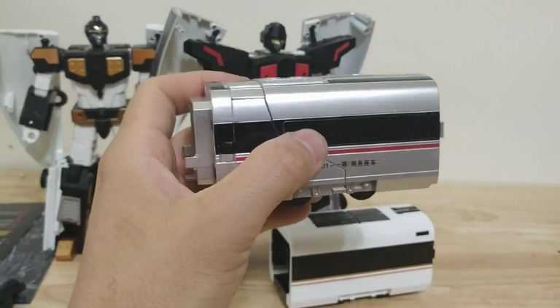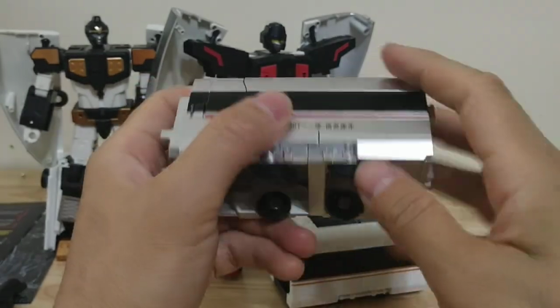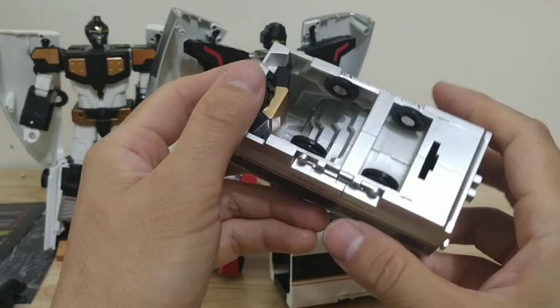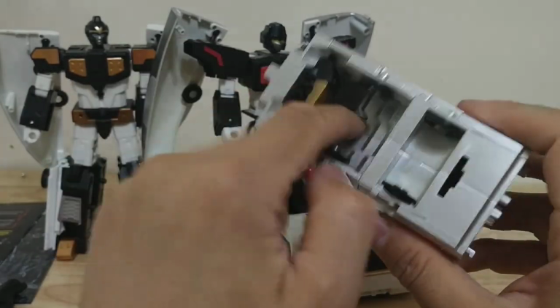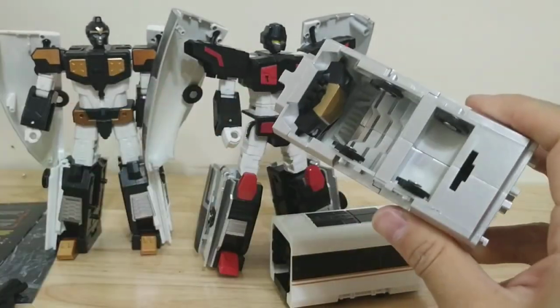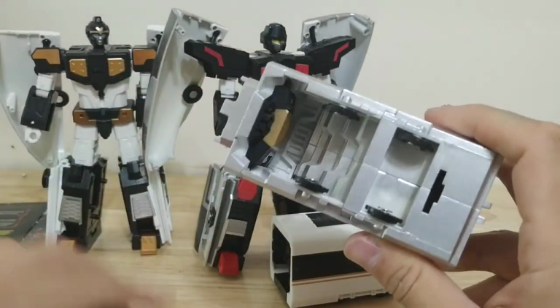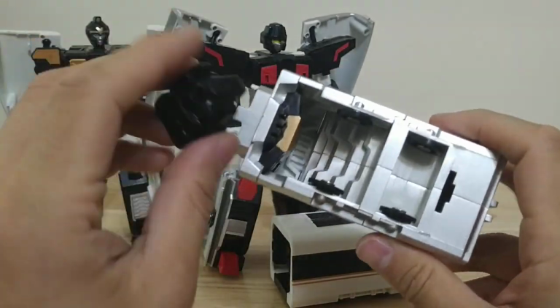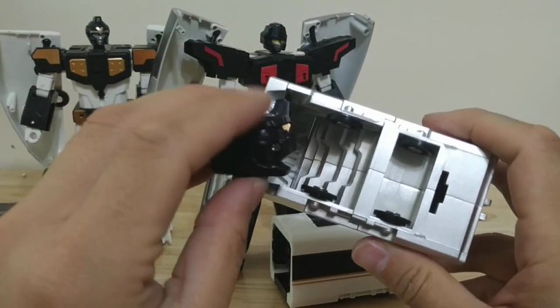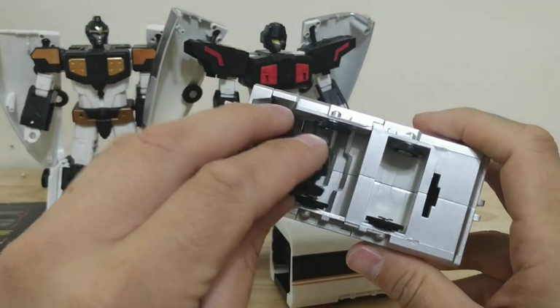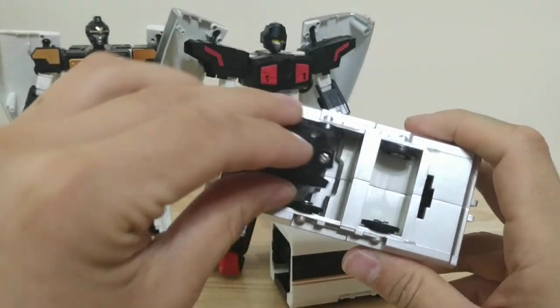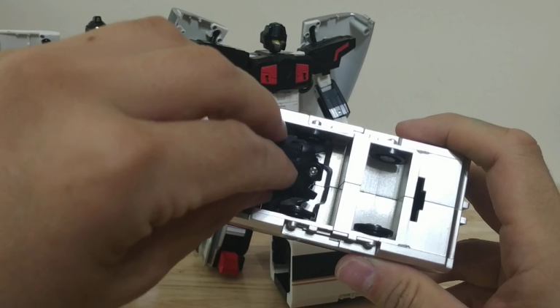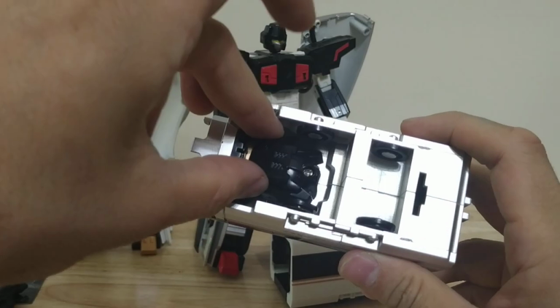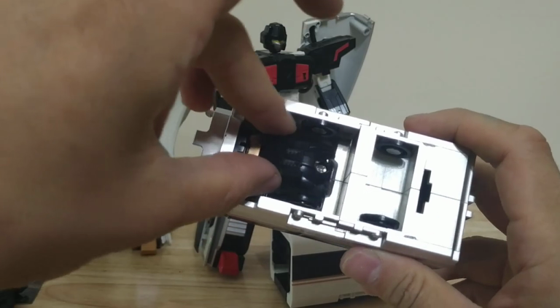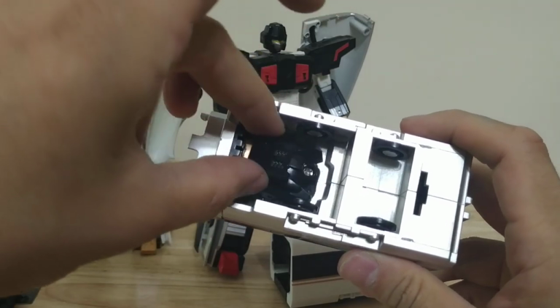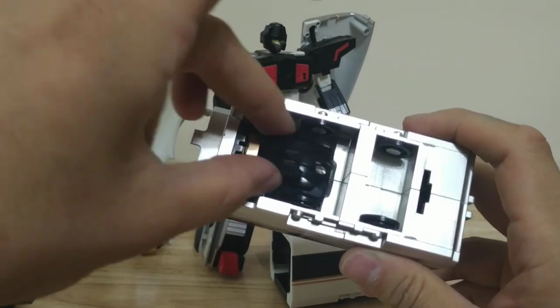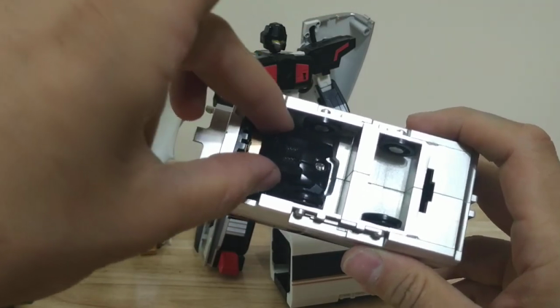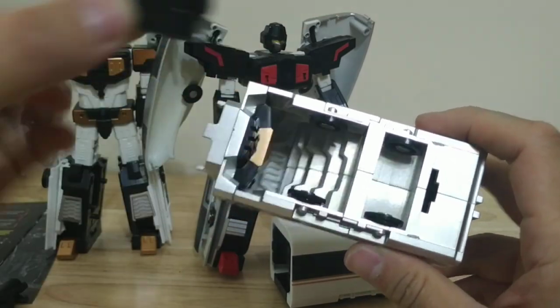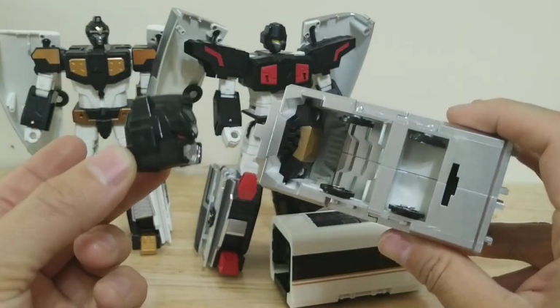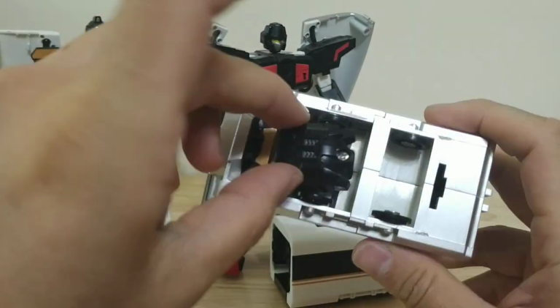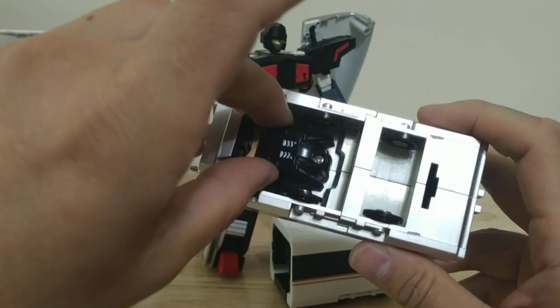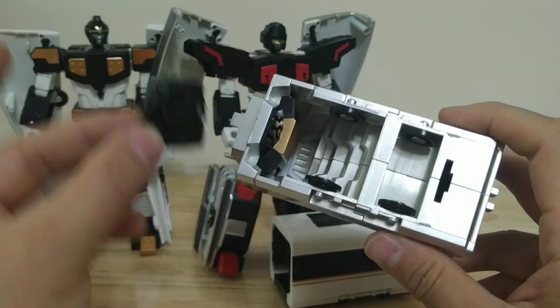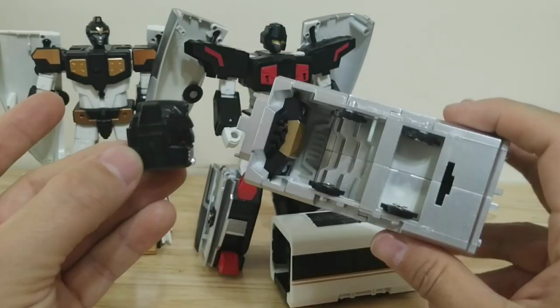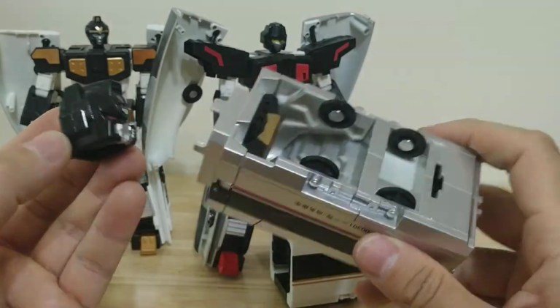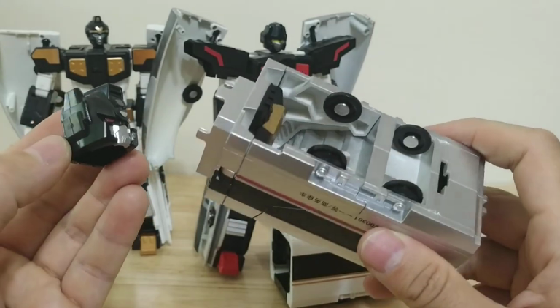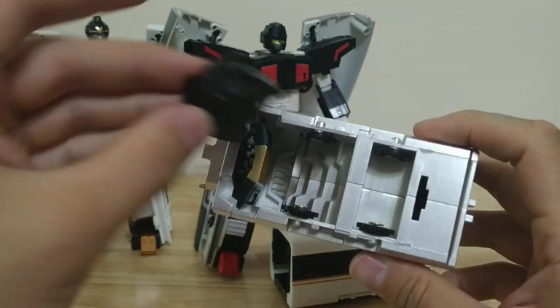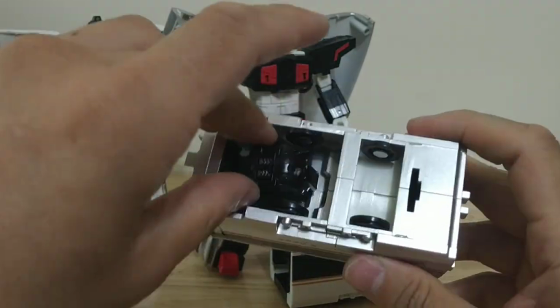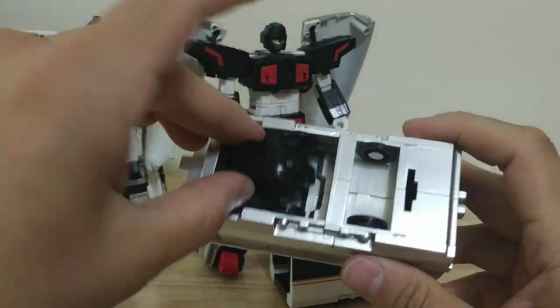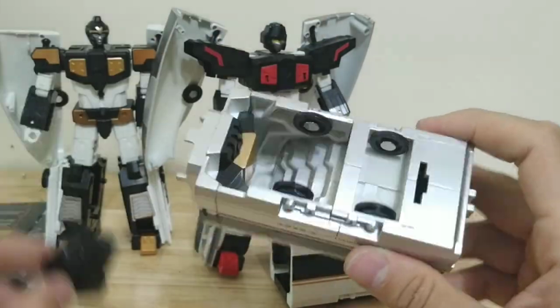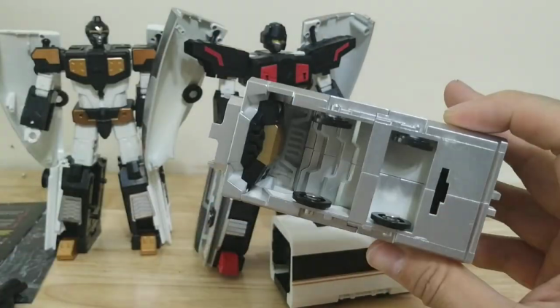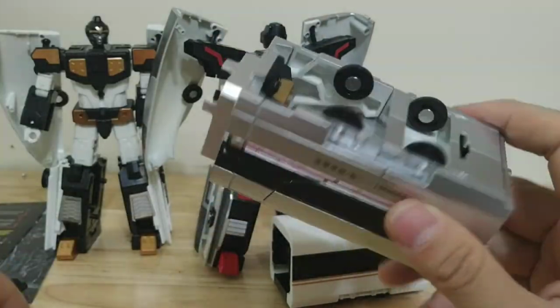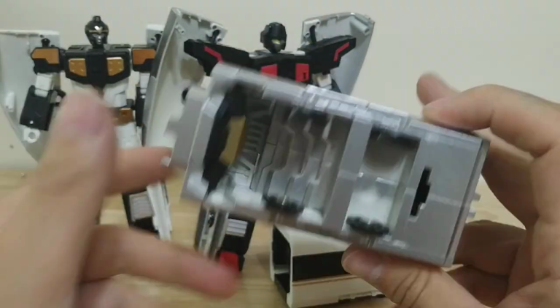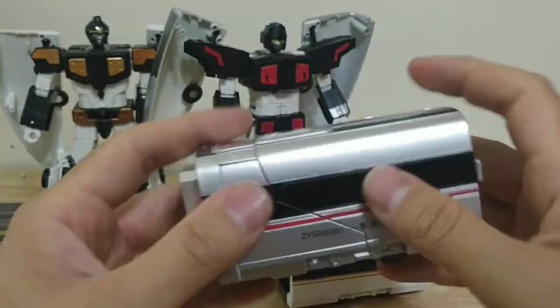If you look at the underside of this, you can have your heart broken by the fact that they could have easily put something here so that the head could store in here — but they didn't think of that either, apparently. Just unused space that could have been put to good use.